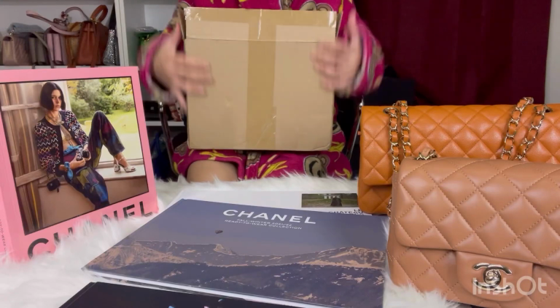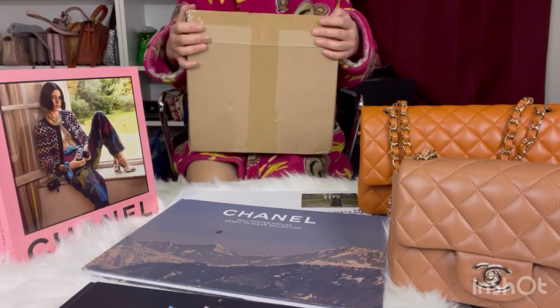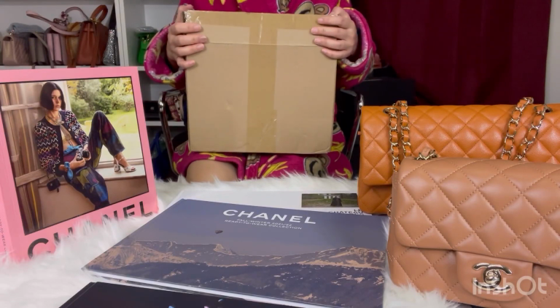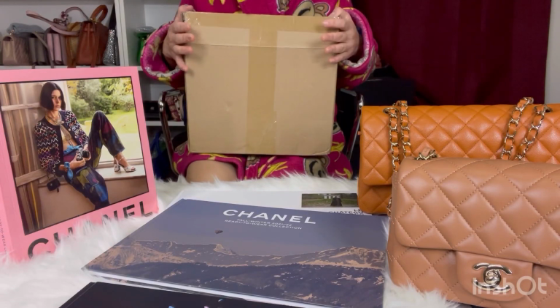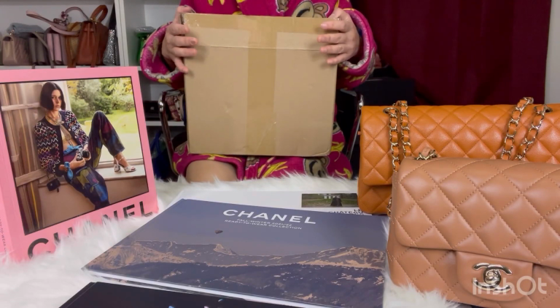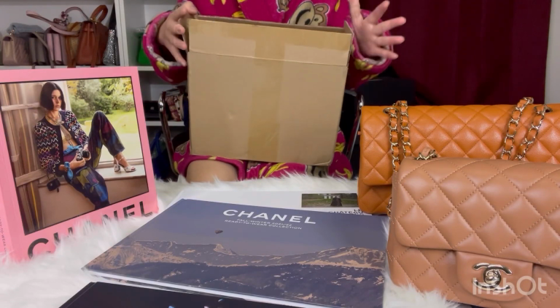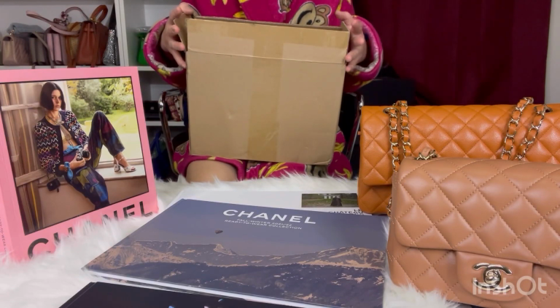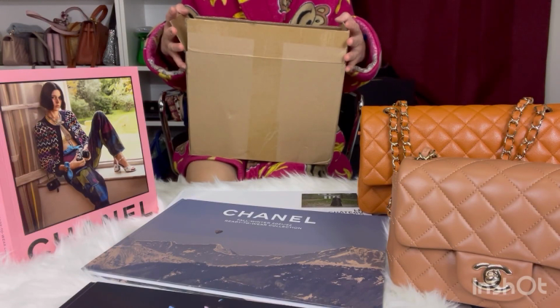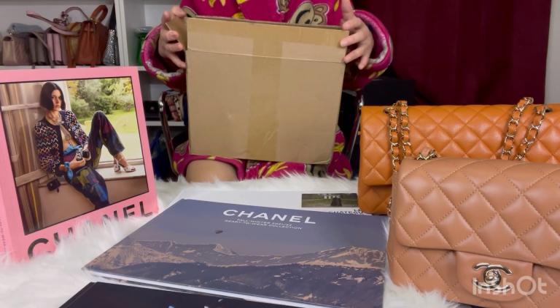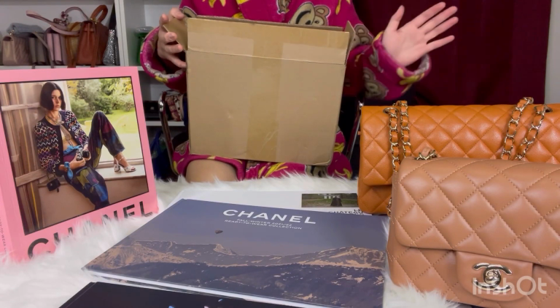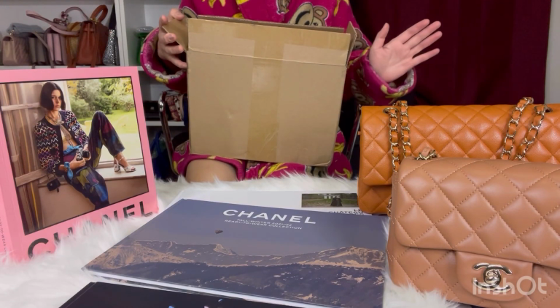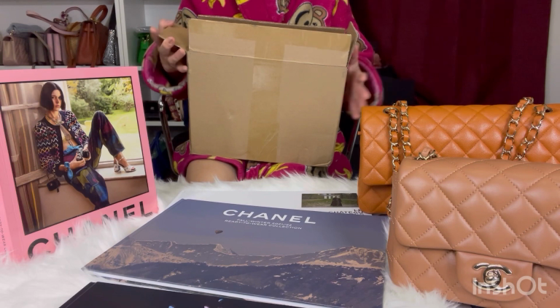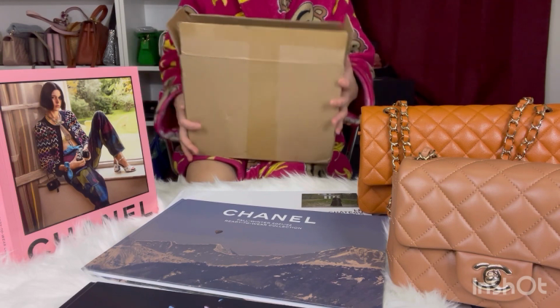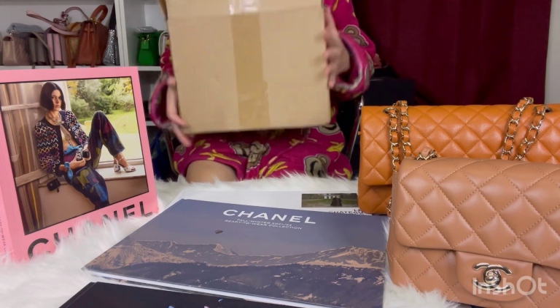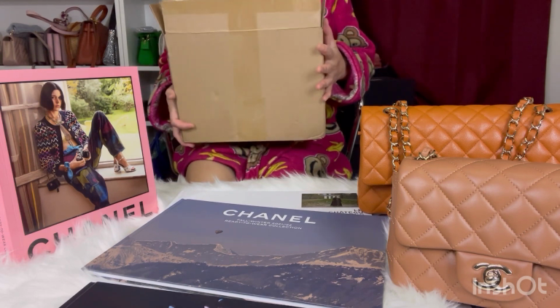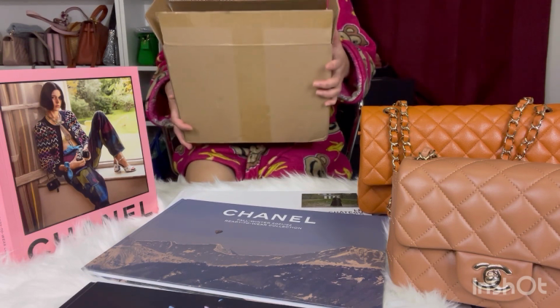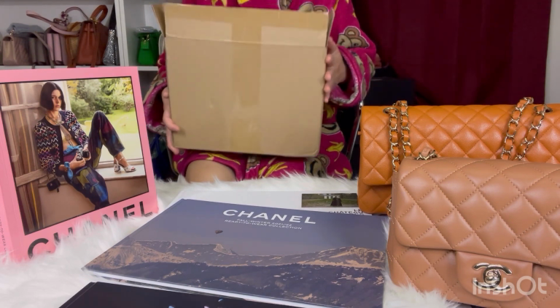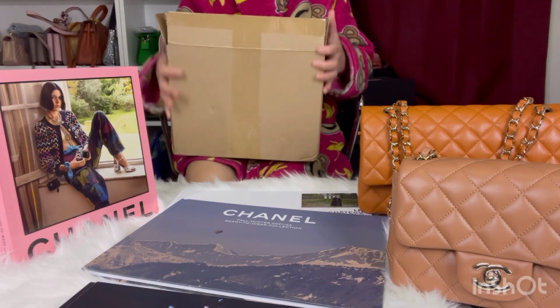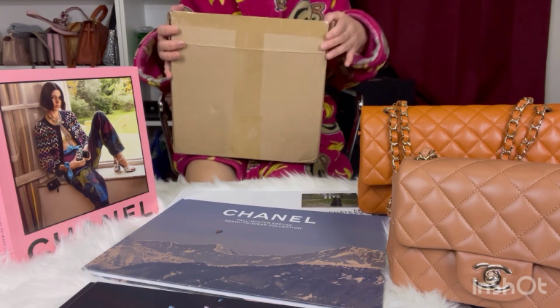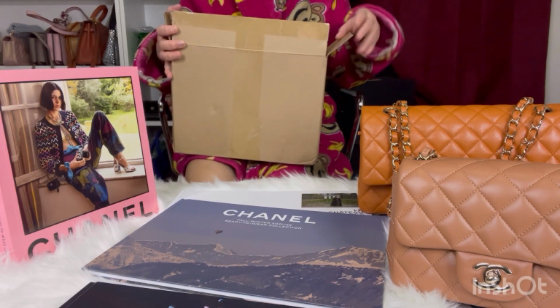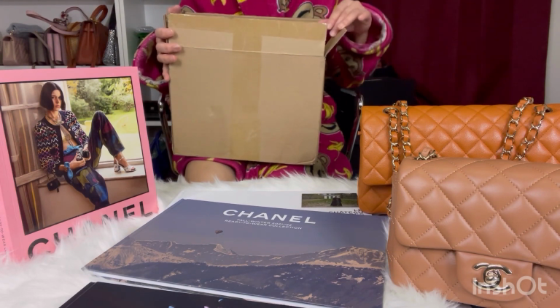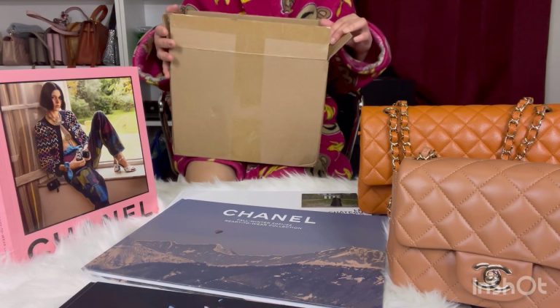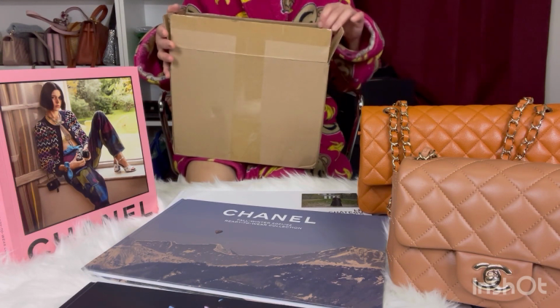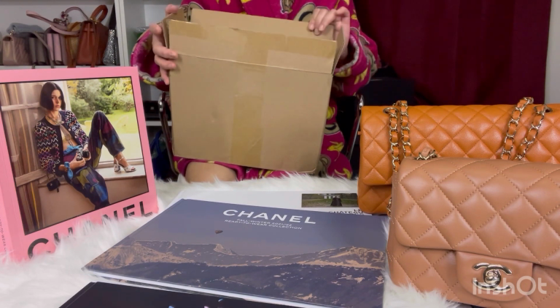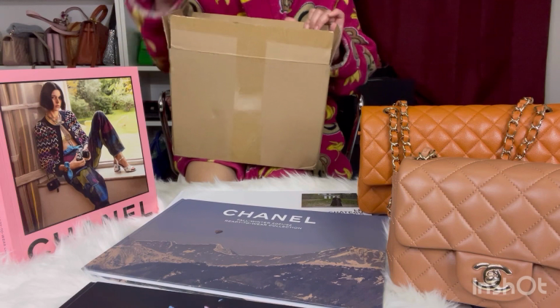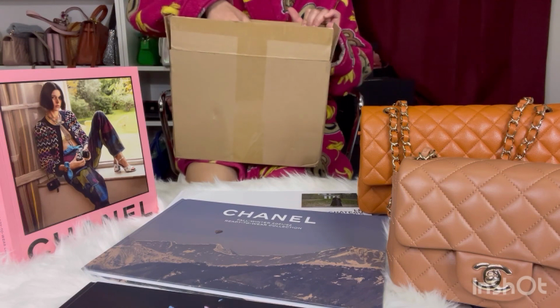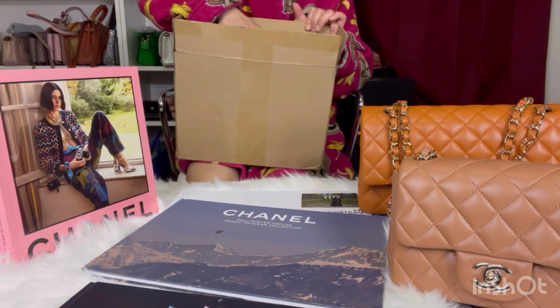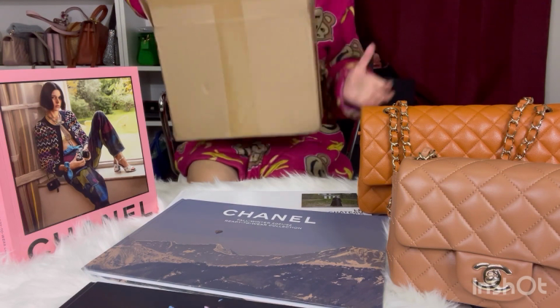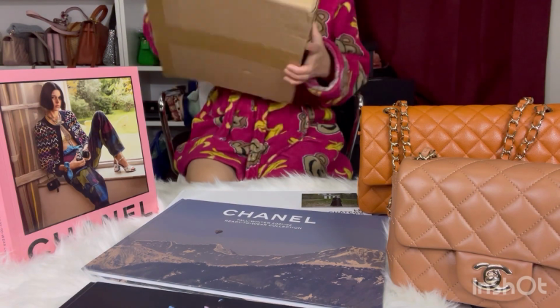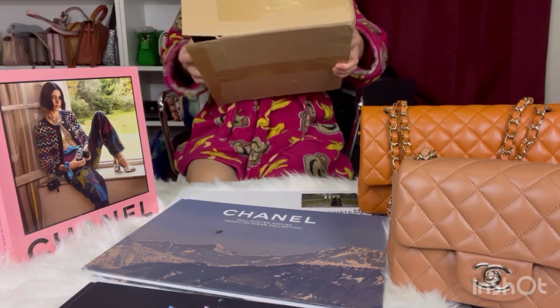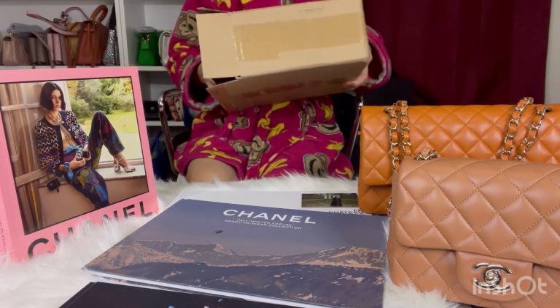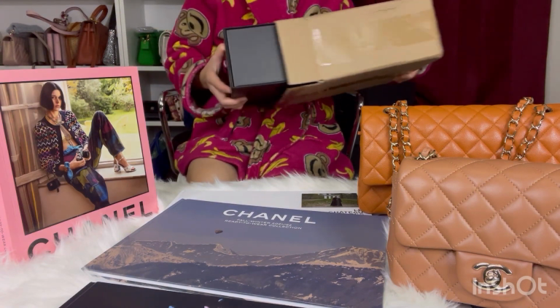Hello YouTube world, it's me again. I just made the other video and now I'm on to the next one. Like I mentioned in the other video, this is also another partial unboxing, so let's get to it.